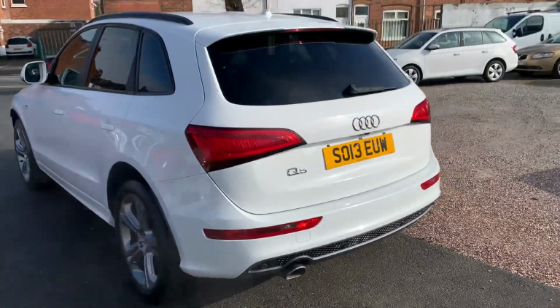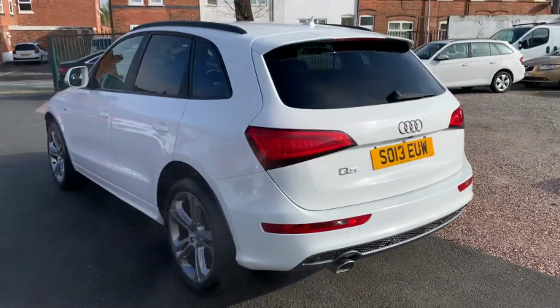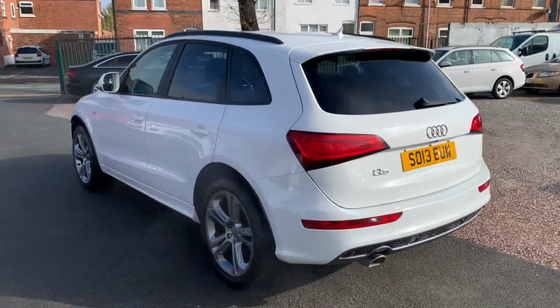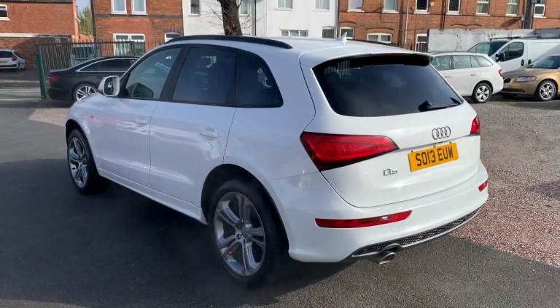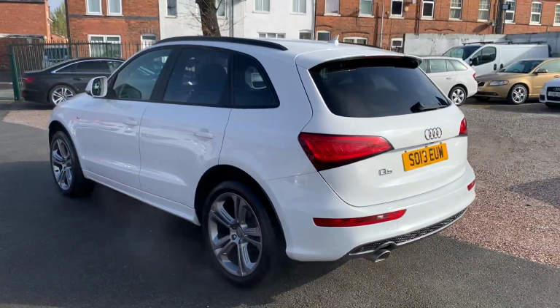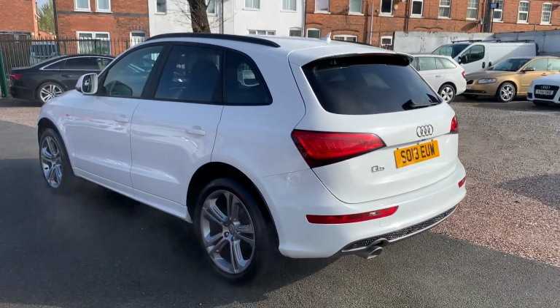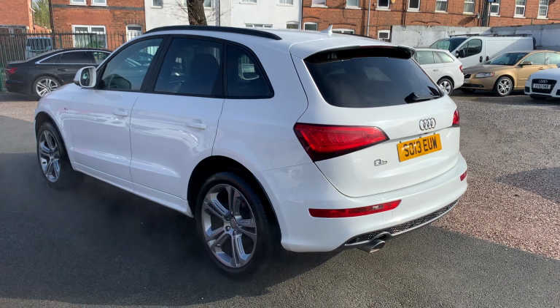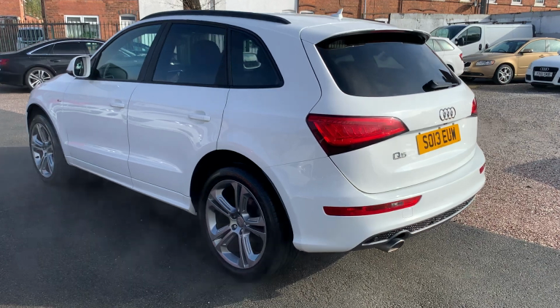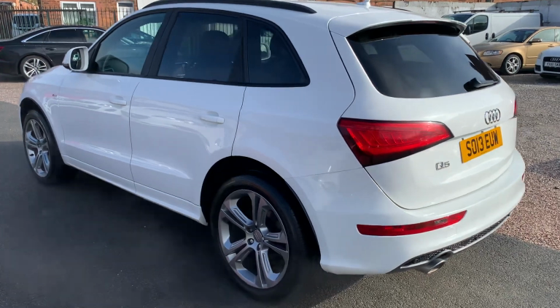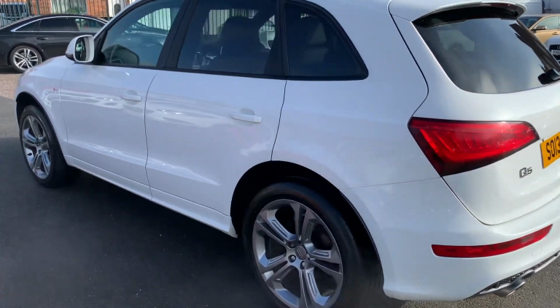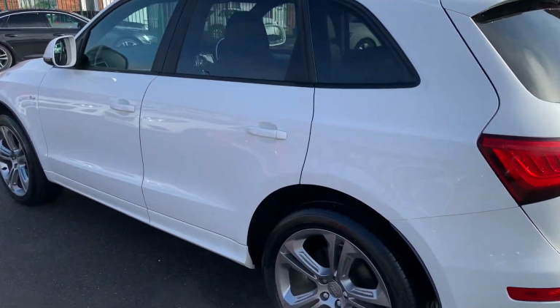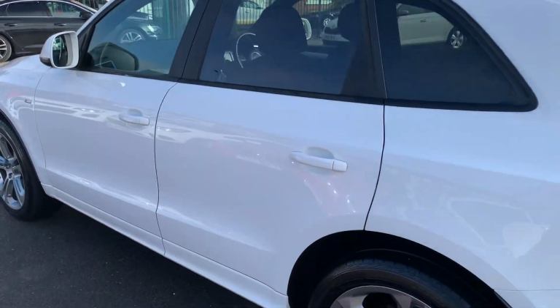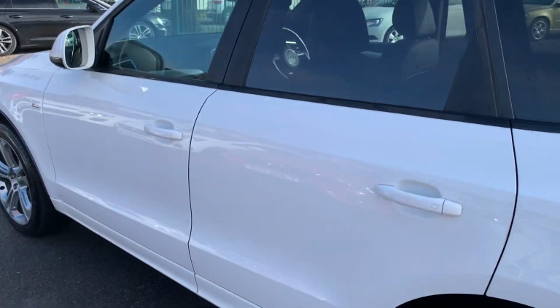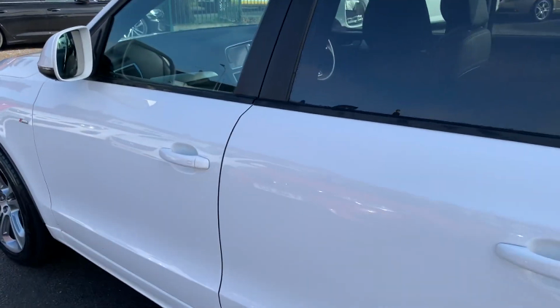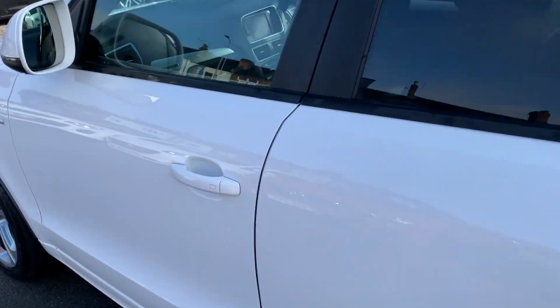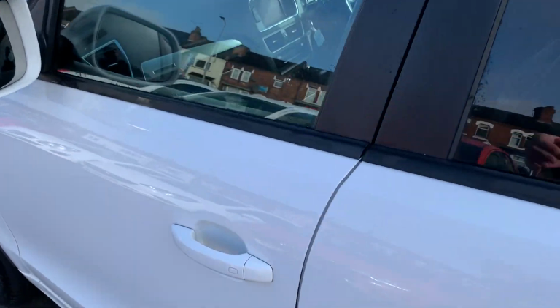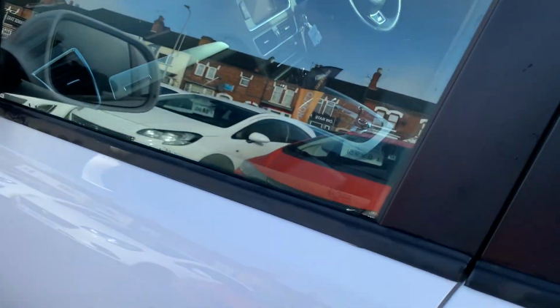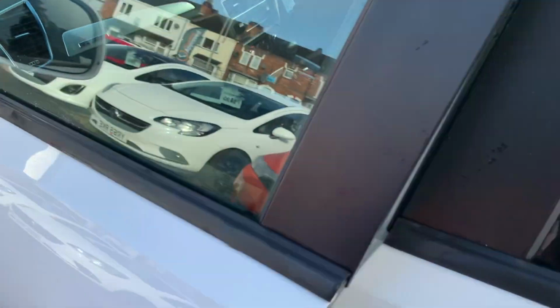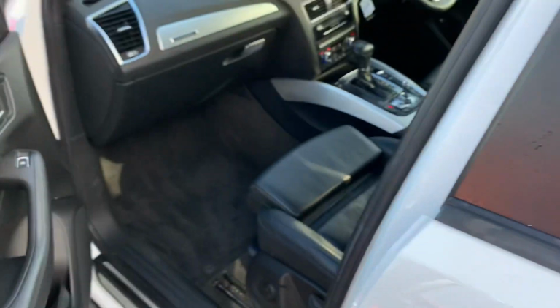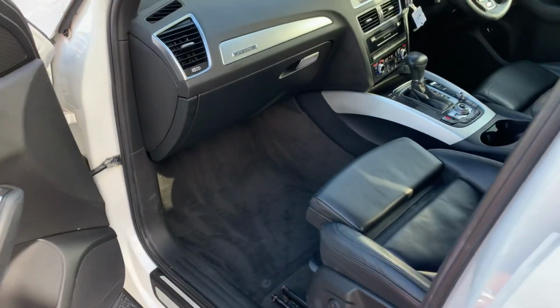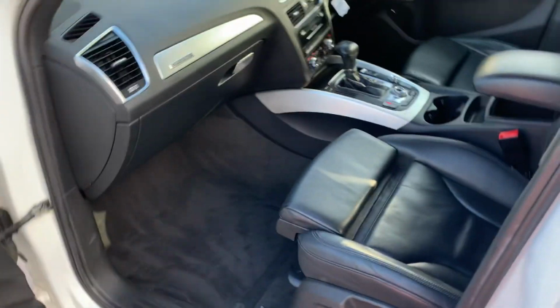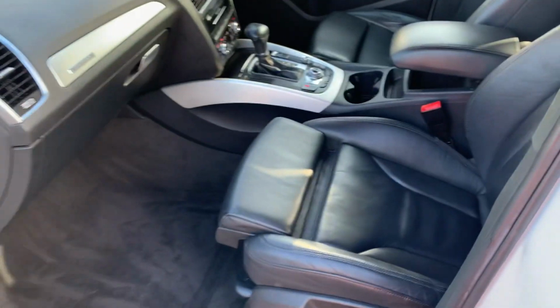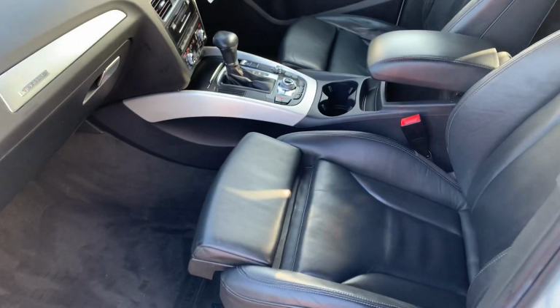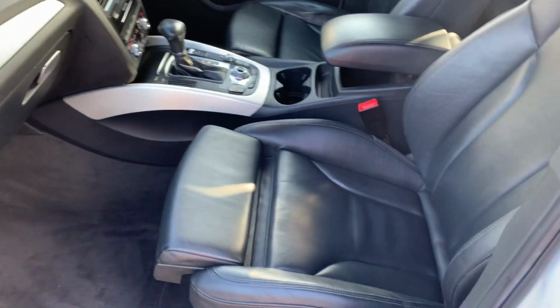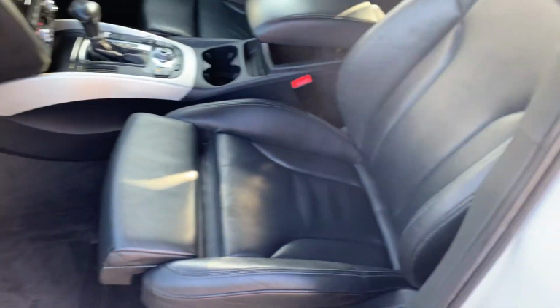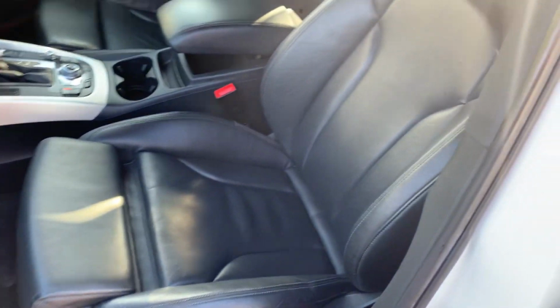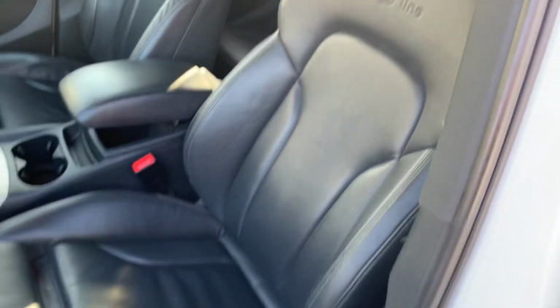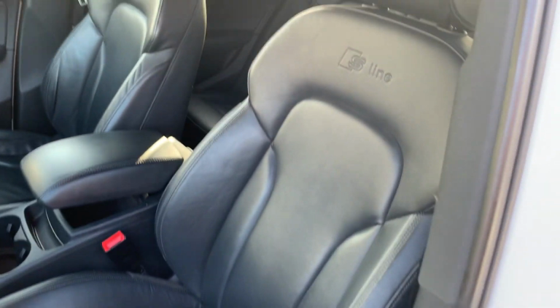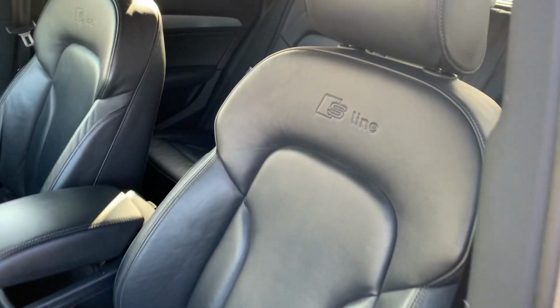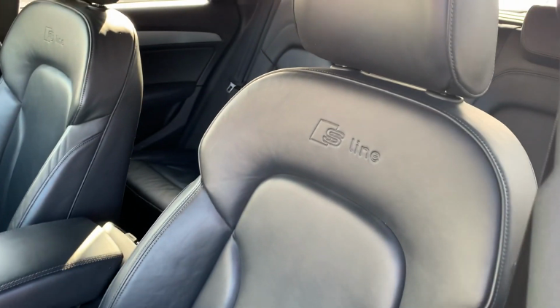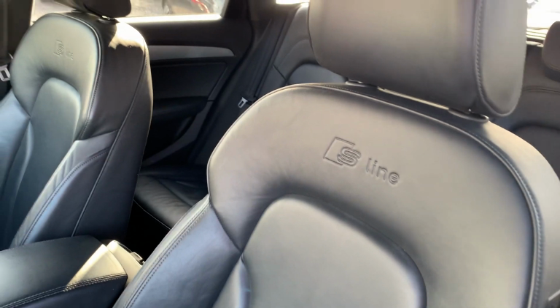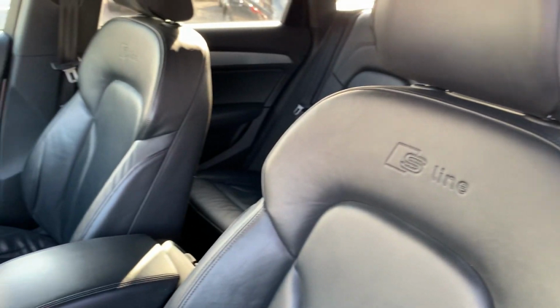It drives absolutely spot-on — engine, auto gearbox, all very very good. Very clean and tidy, and we've got the nice big S-line sports seats there.